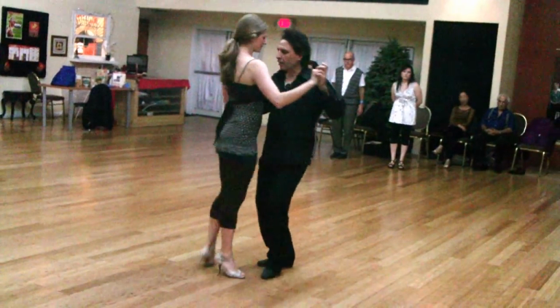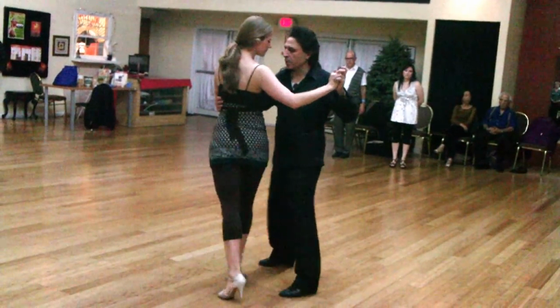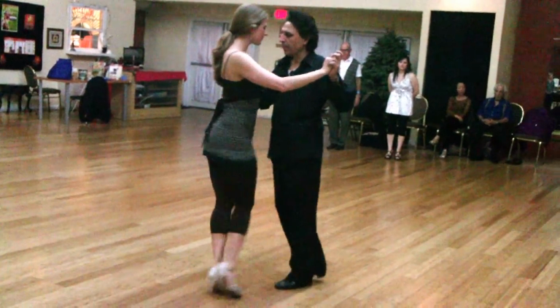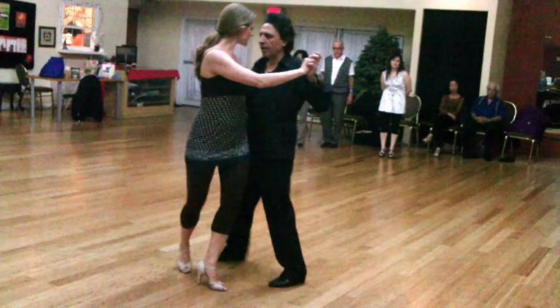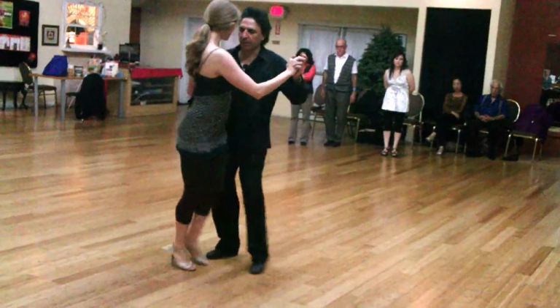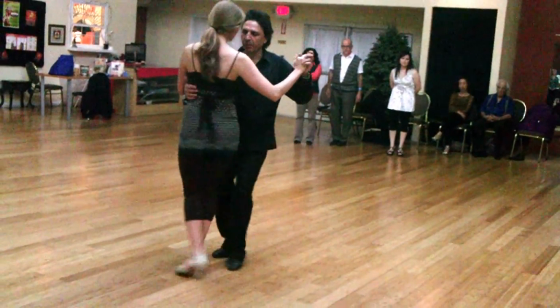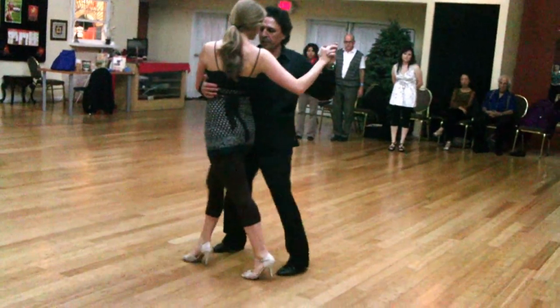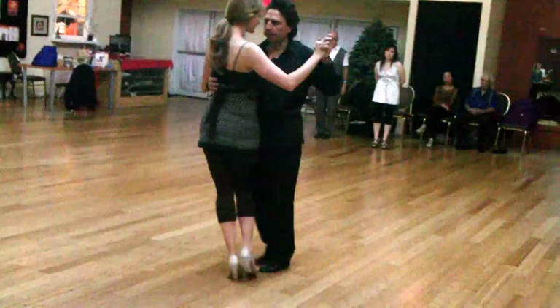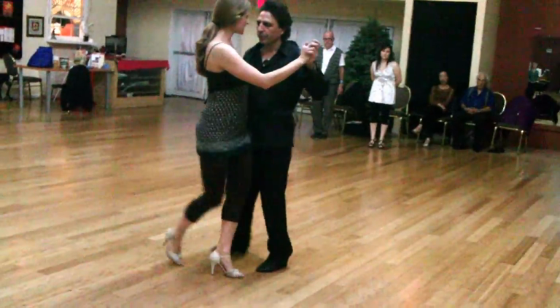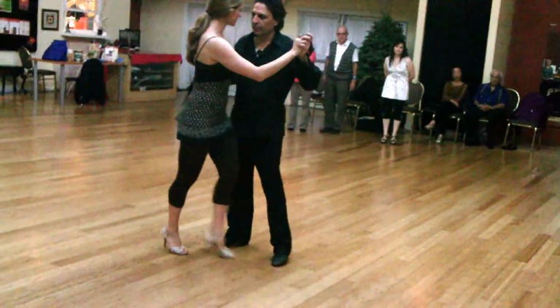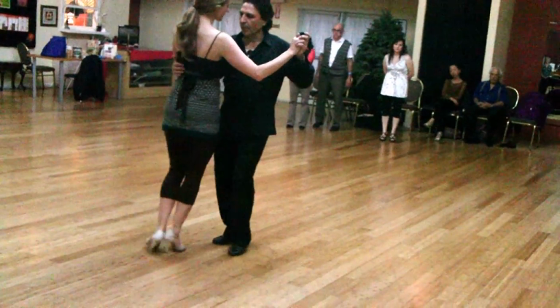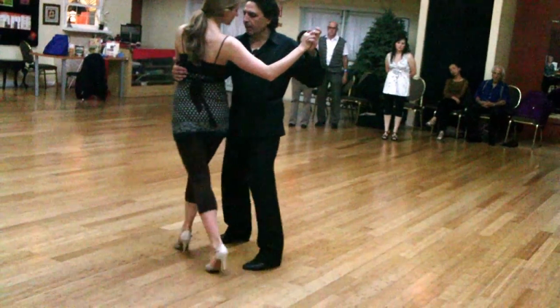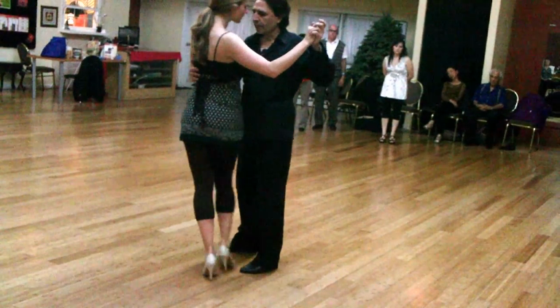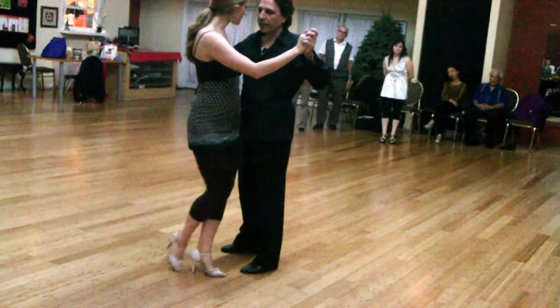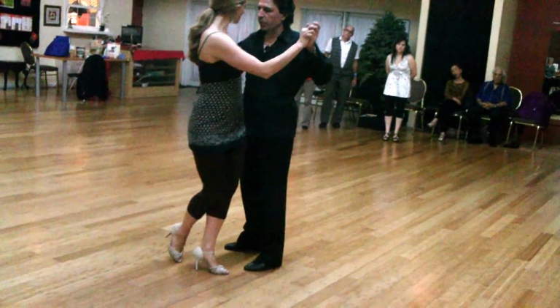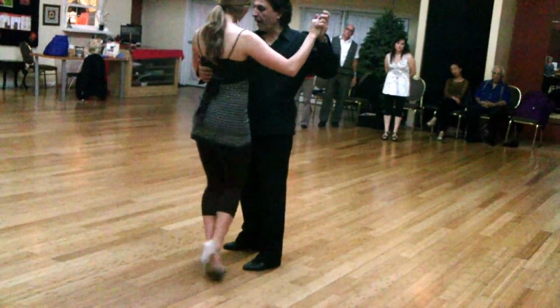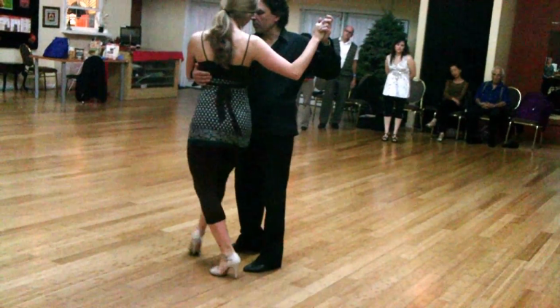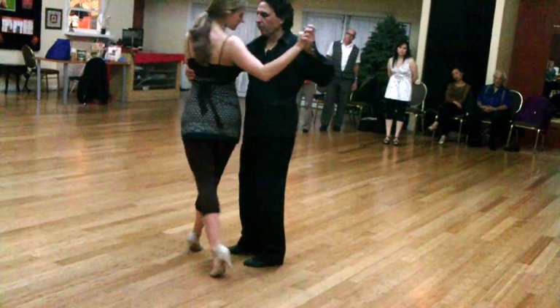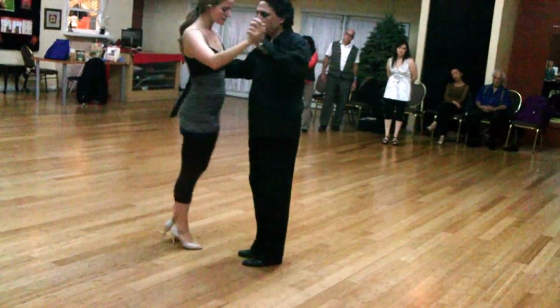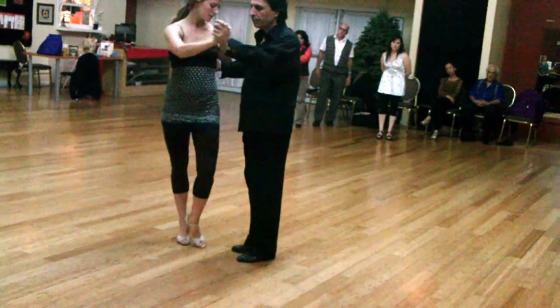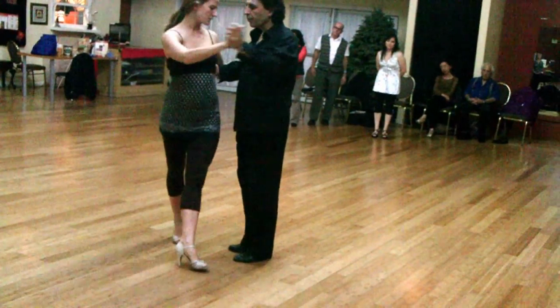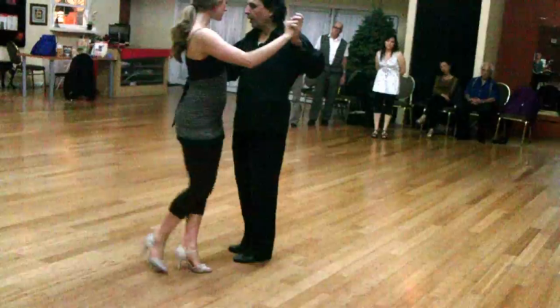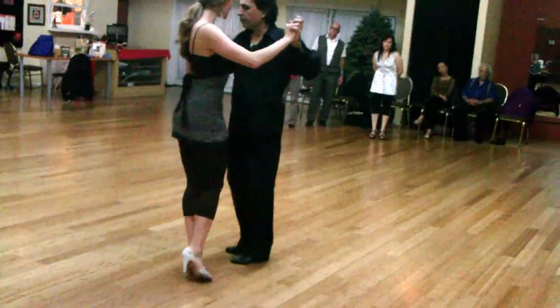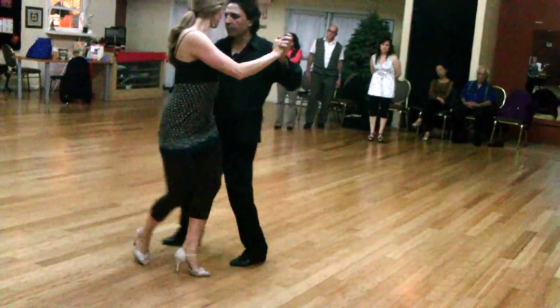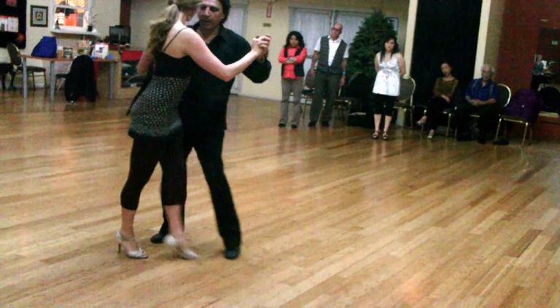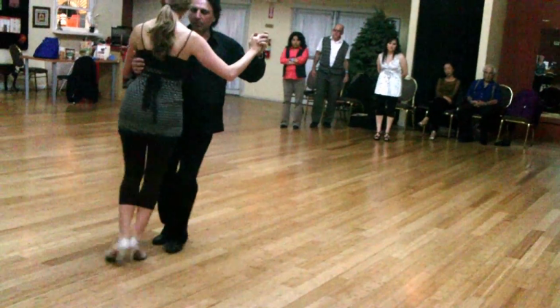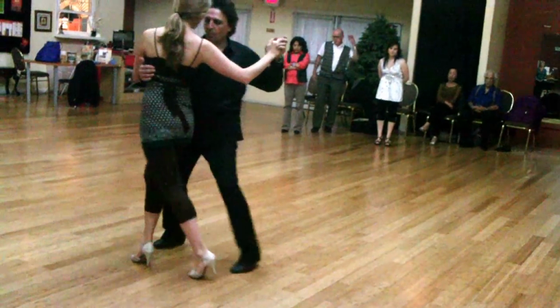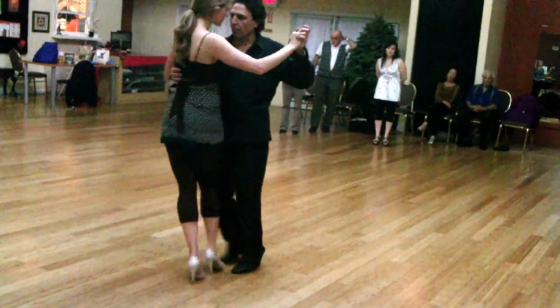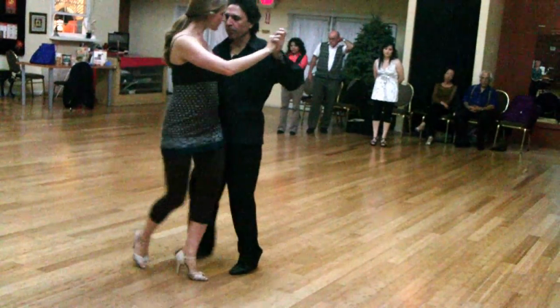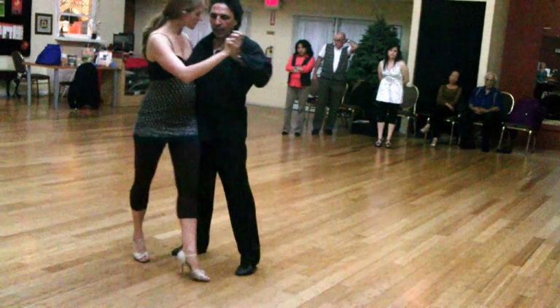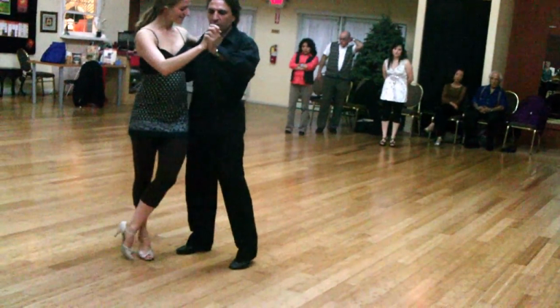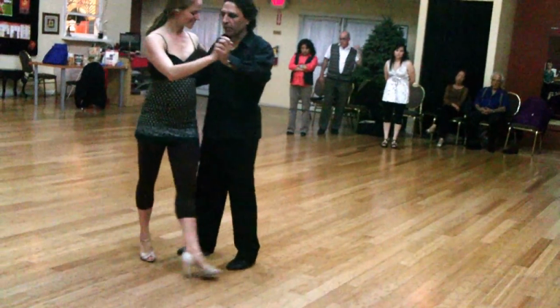Good. Back ochos — make sure that the feet are coming together. Collecting. And then we turn the back ocho forward. Forward ocho. And then forward to the back, and then to the forward.